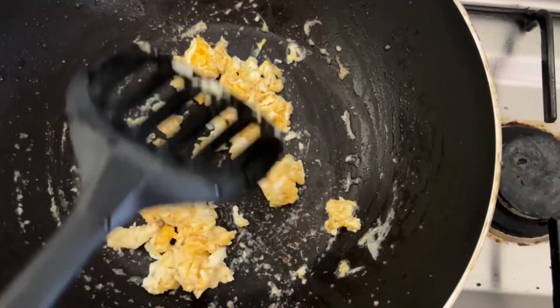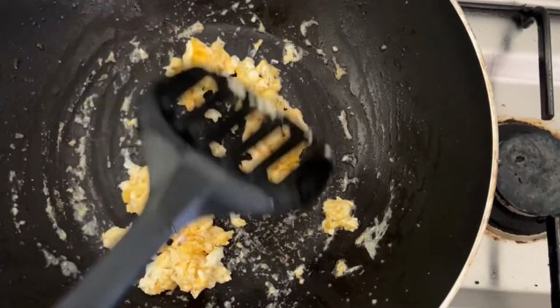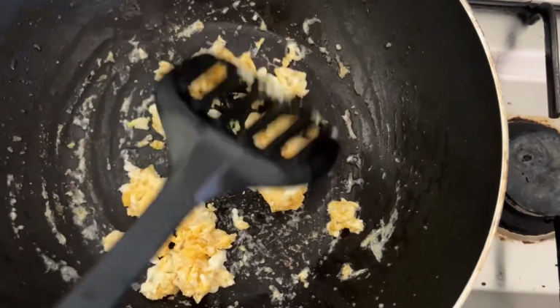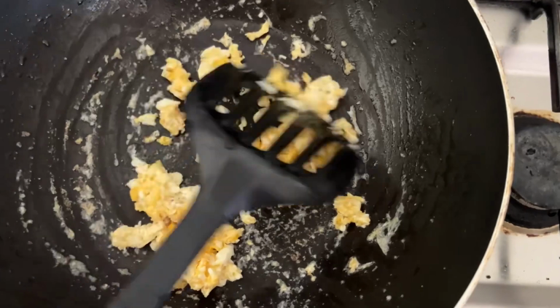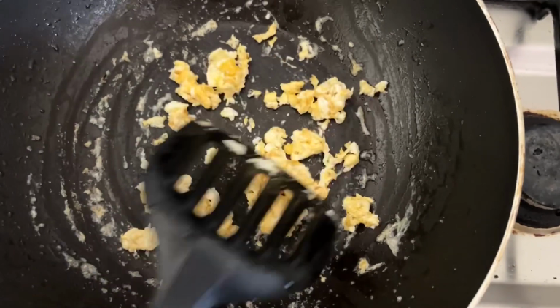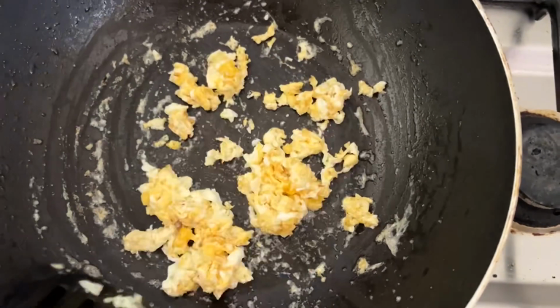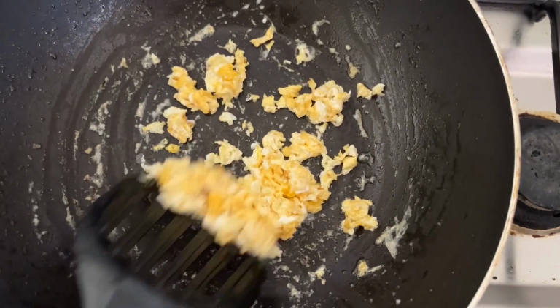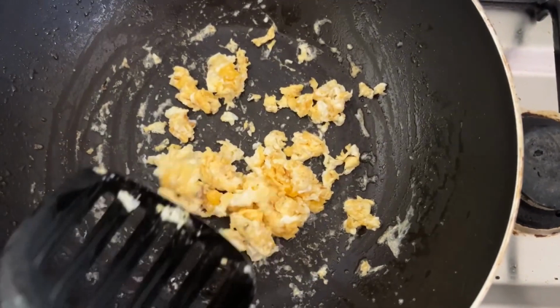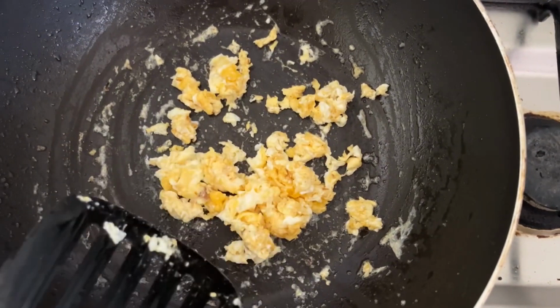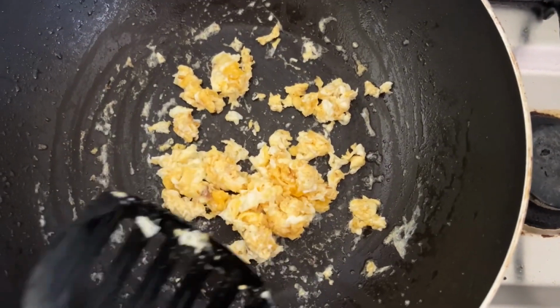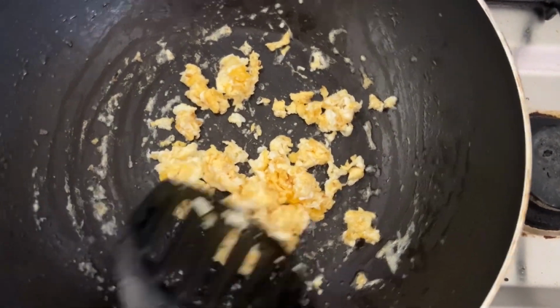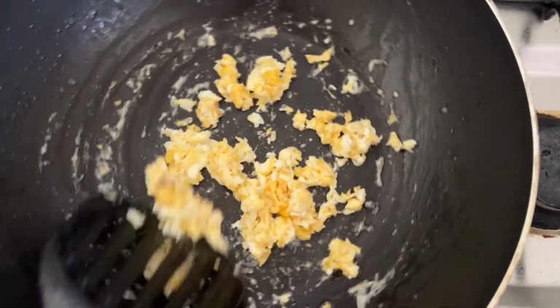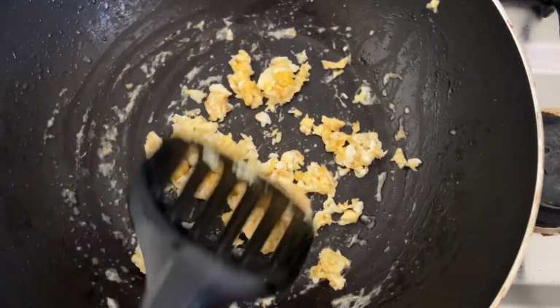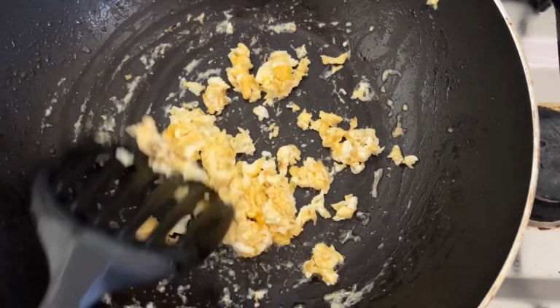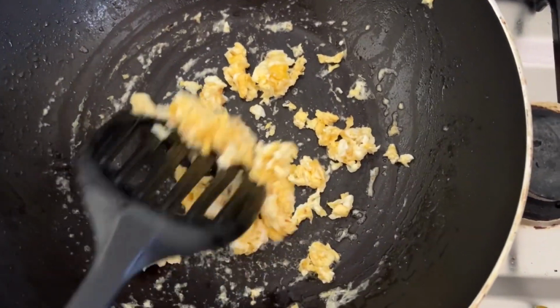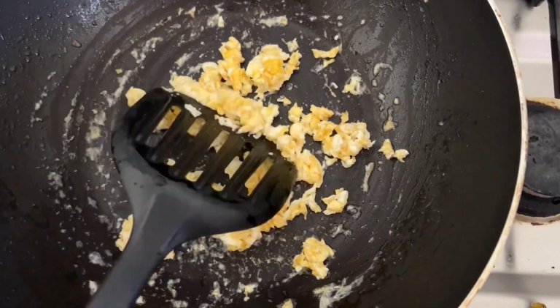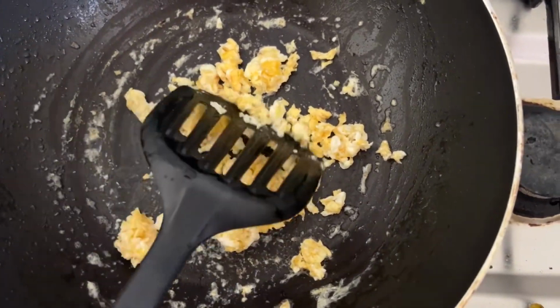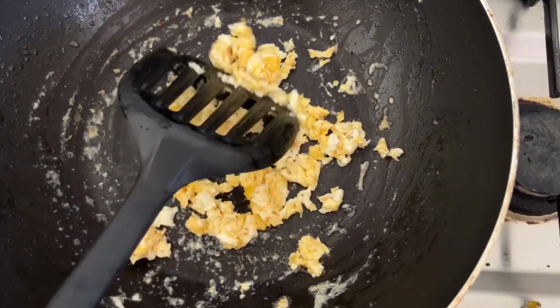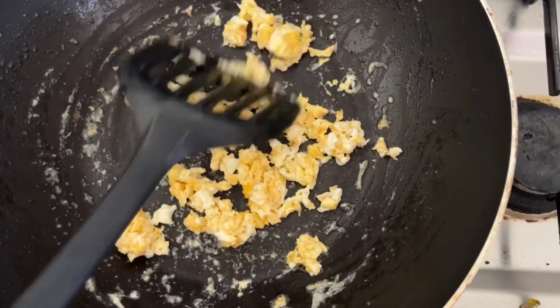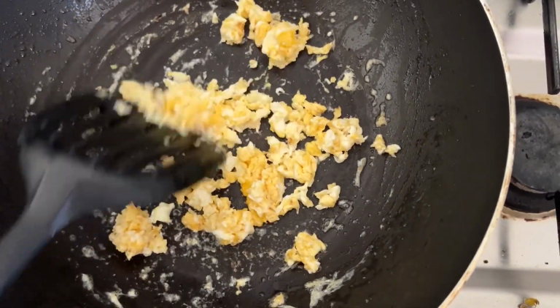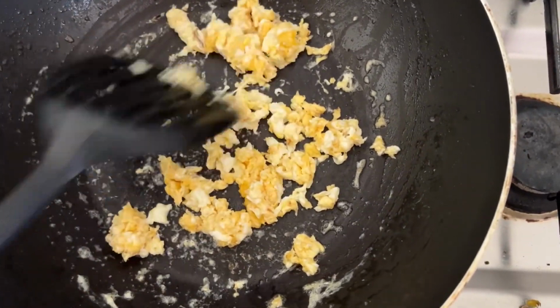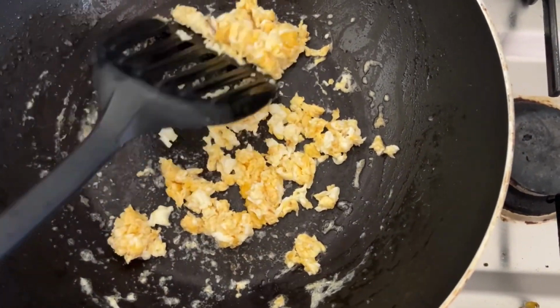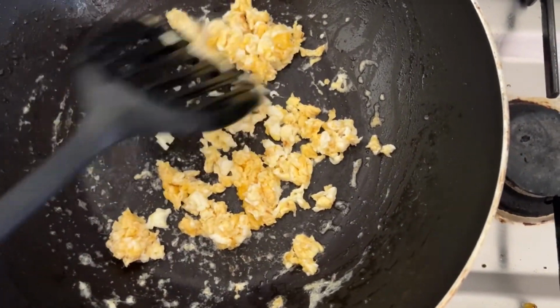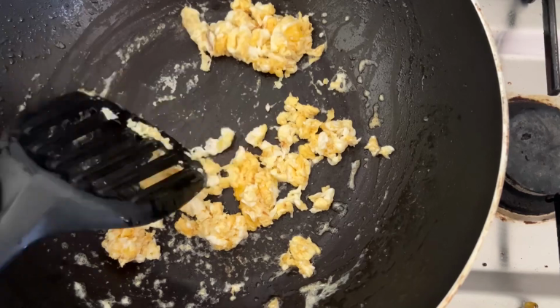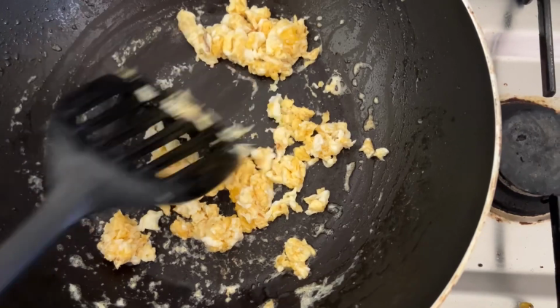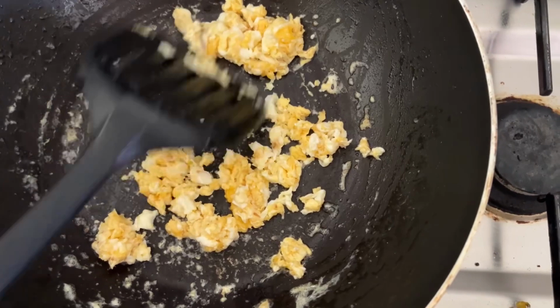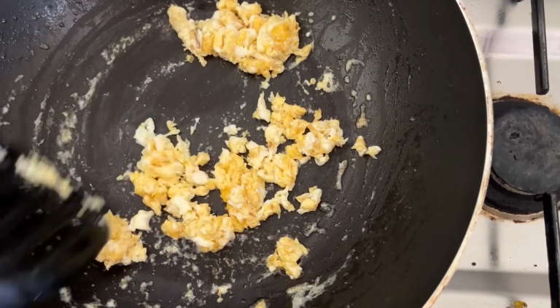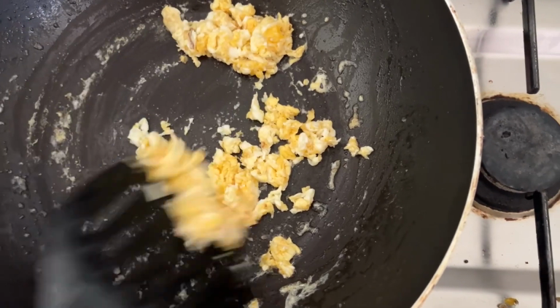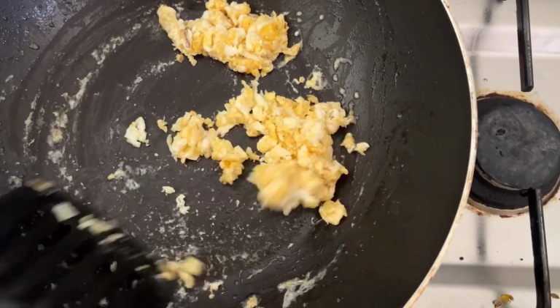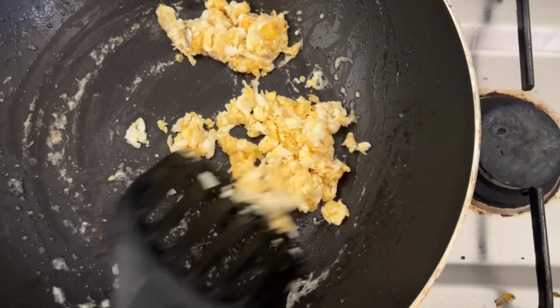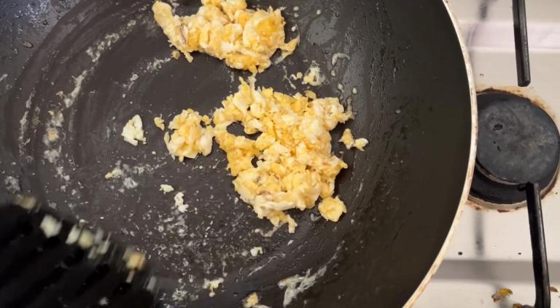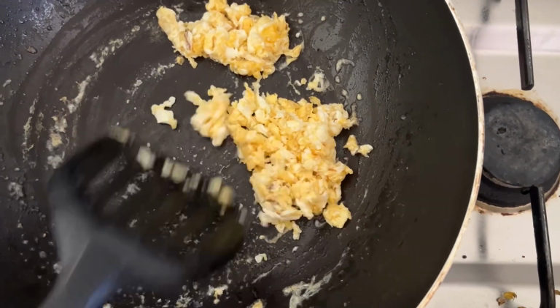Now we have added egg and are scrambling it. The egg will go as part of the fried rice.